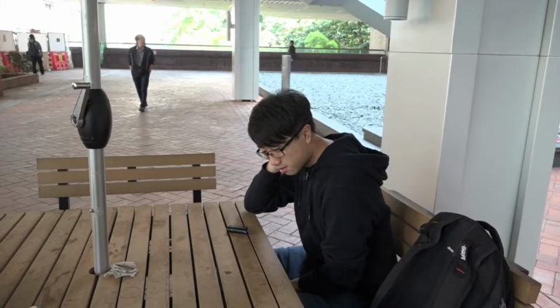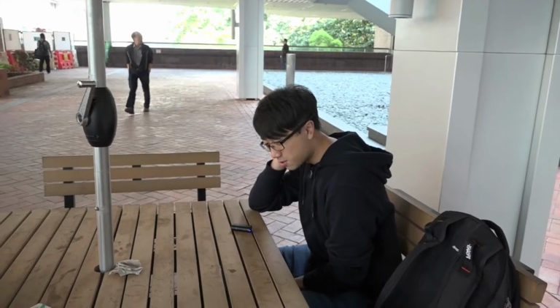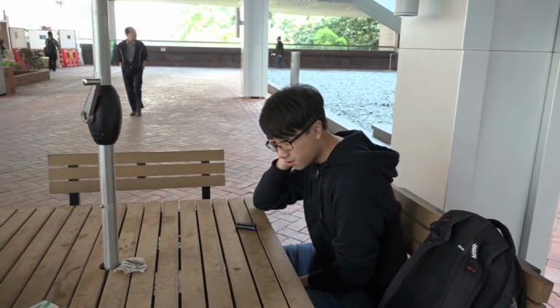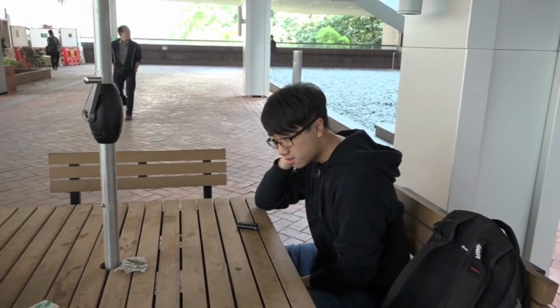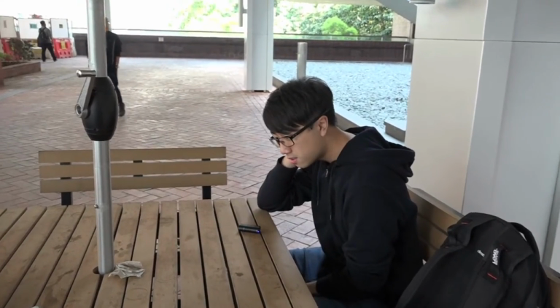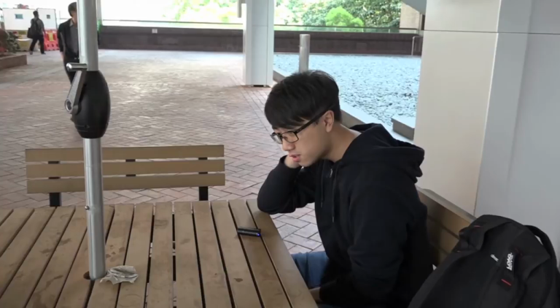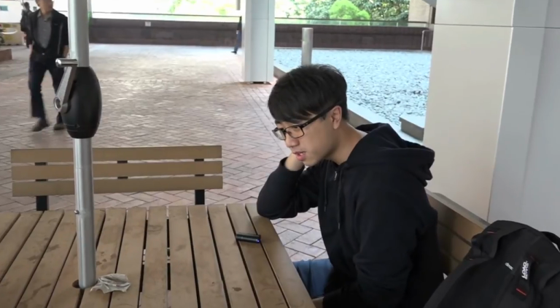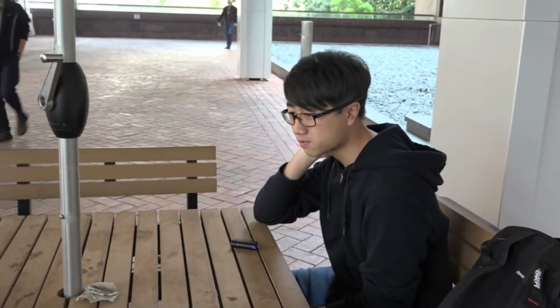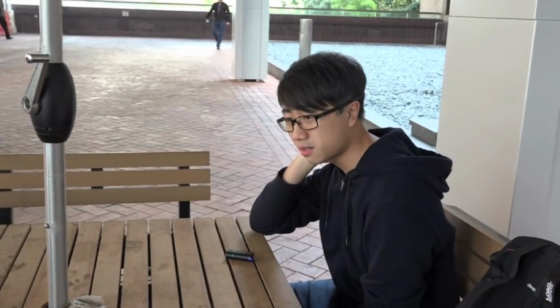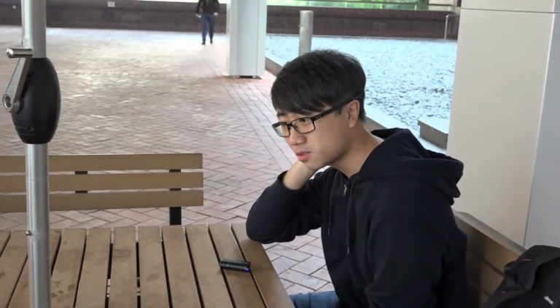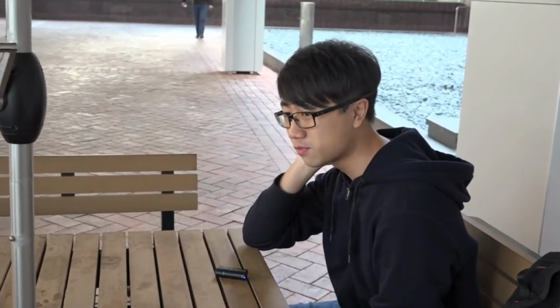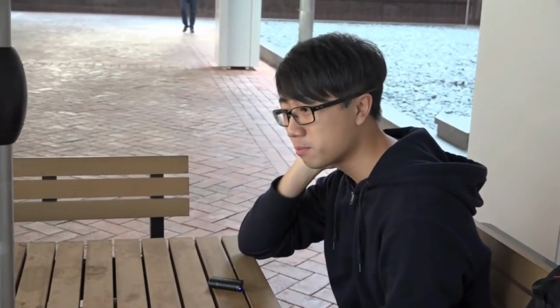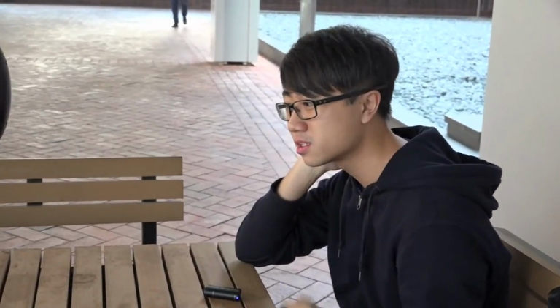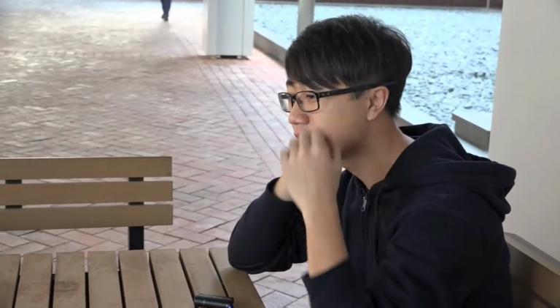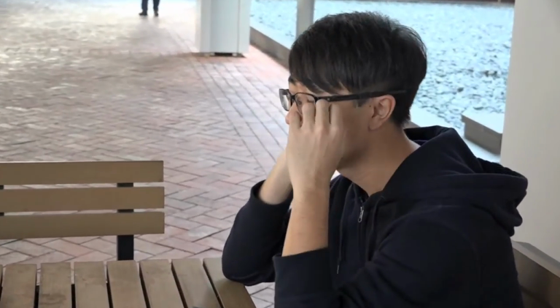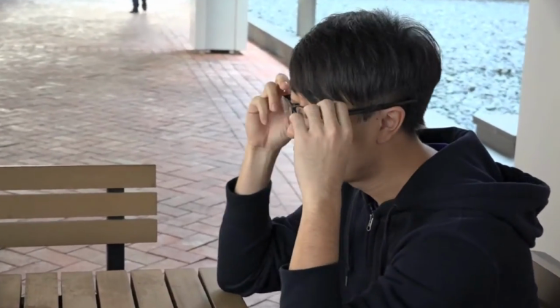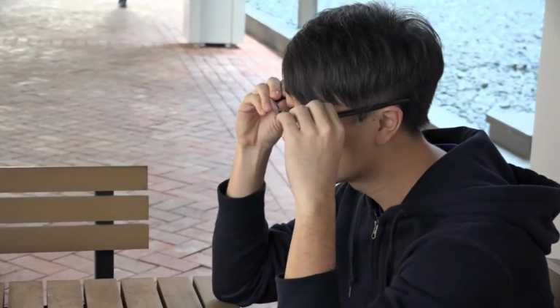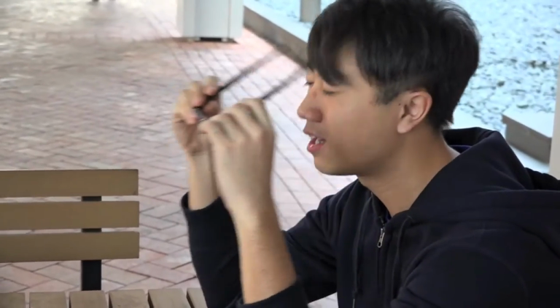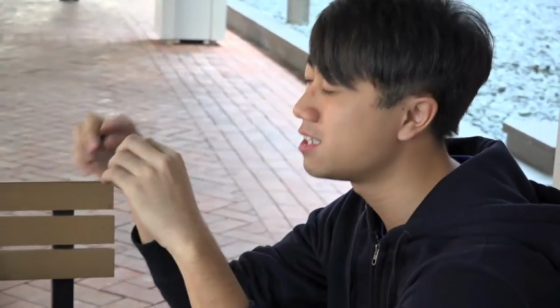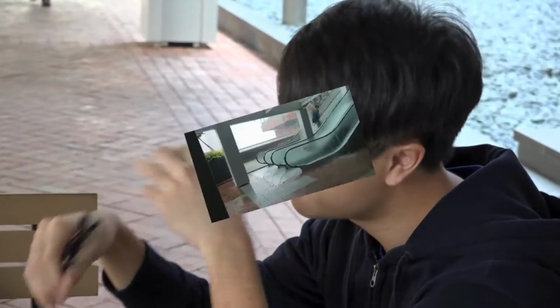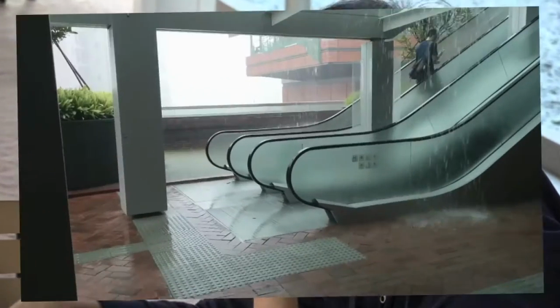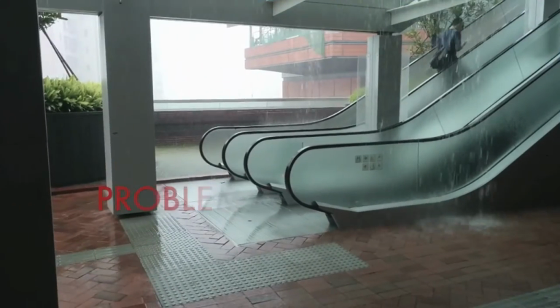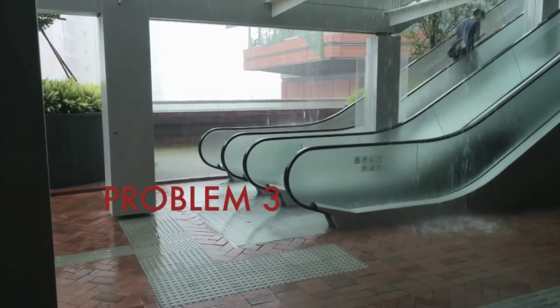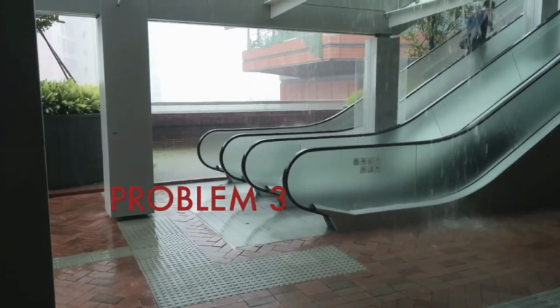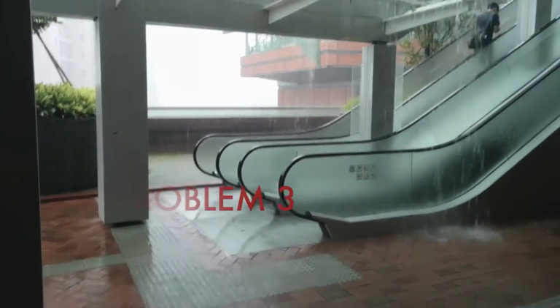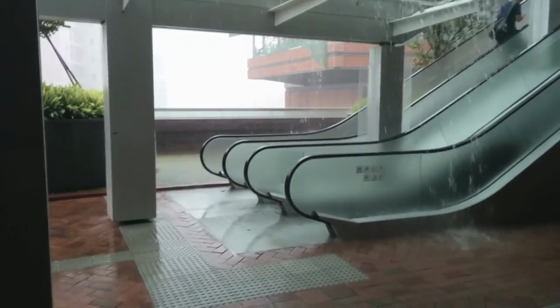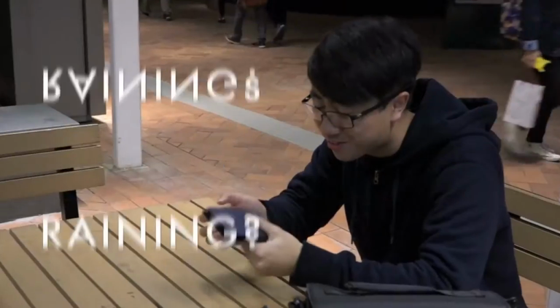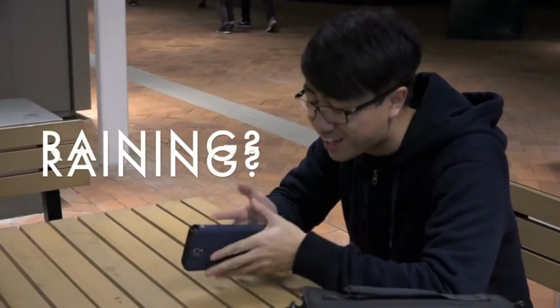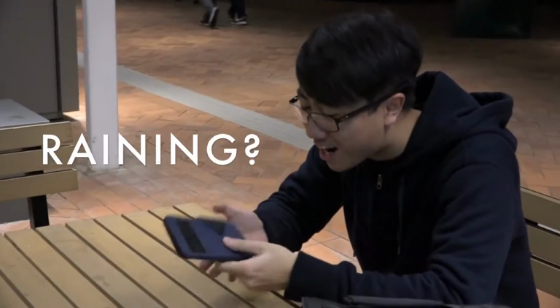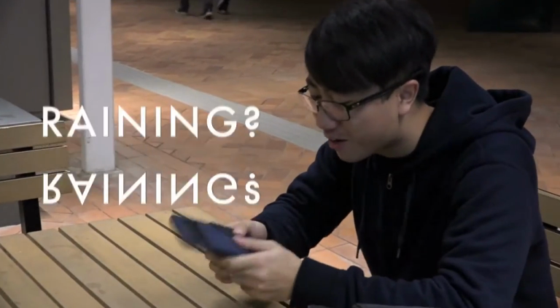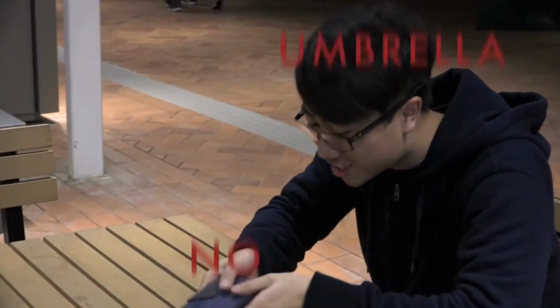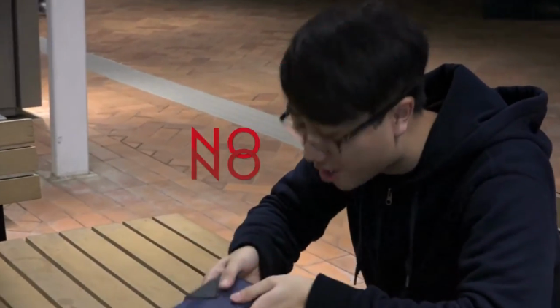The queue is so long, I need to spend a lot of time to wait for my meals. Why am I so unlucky now? It's raining now. Why does it stop?